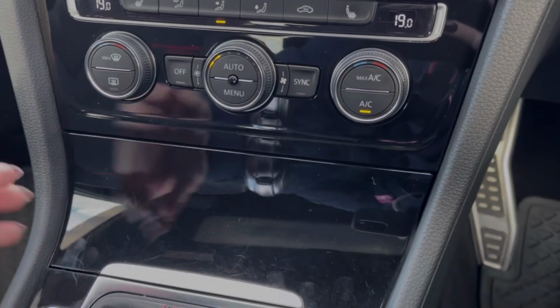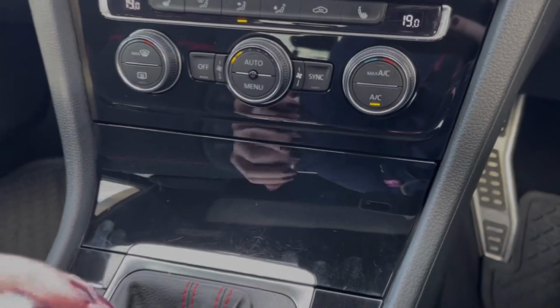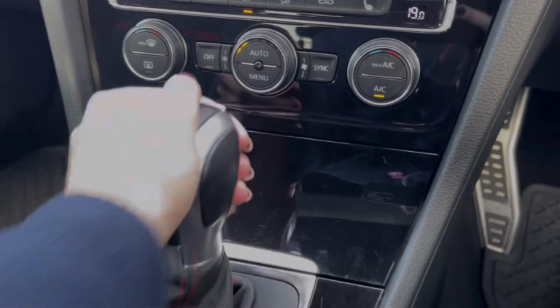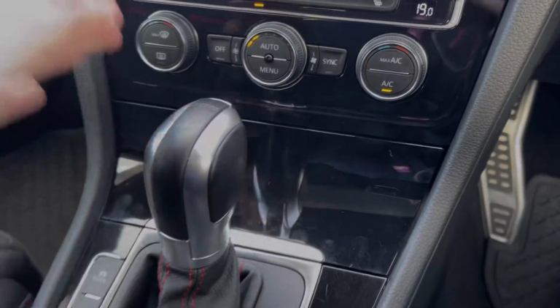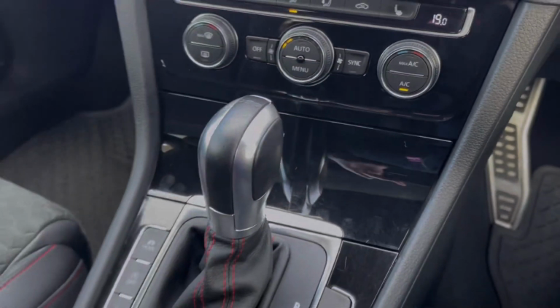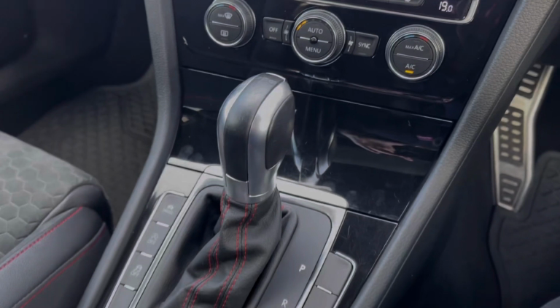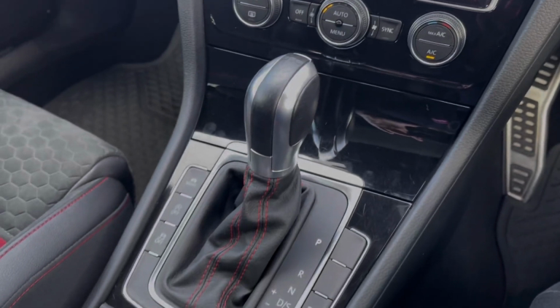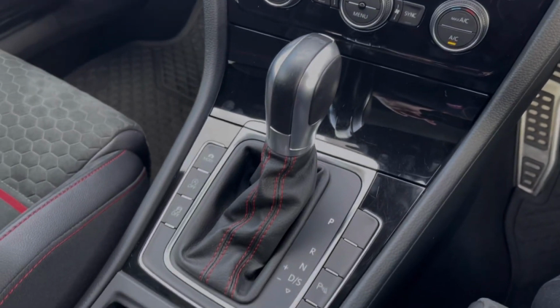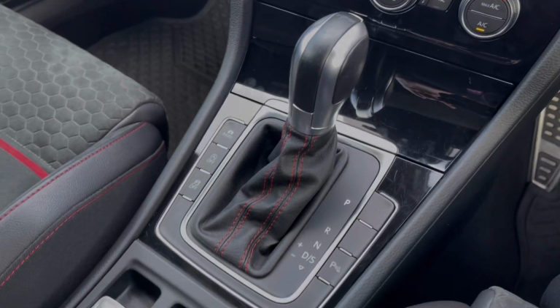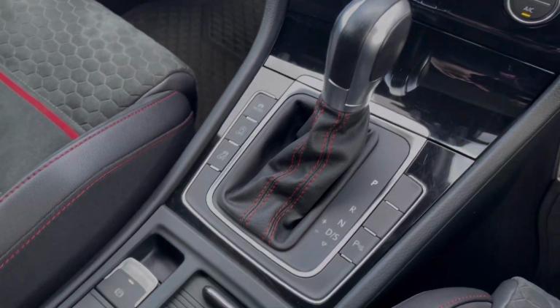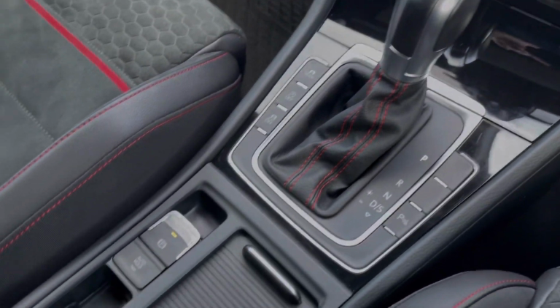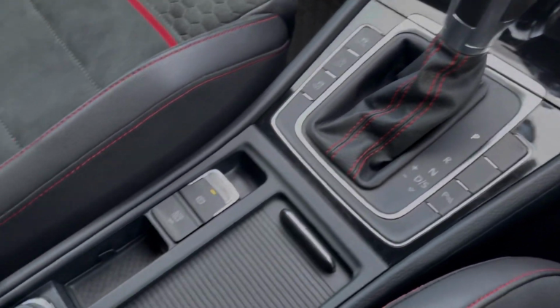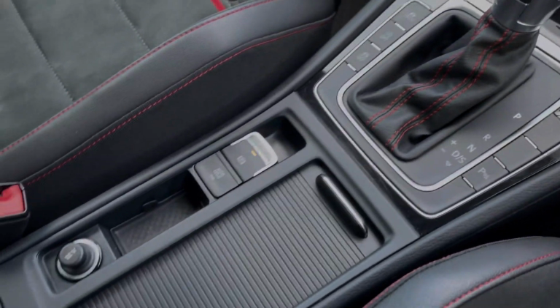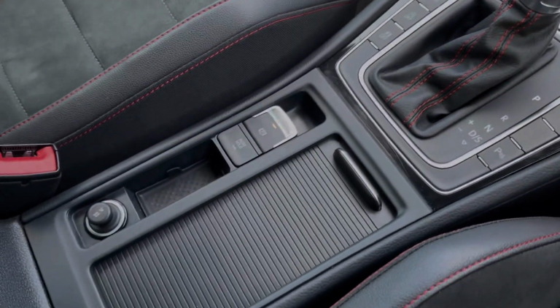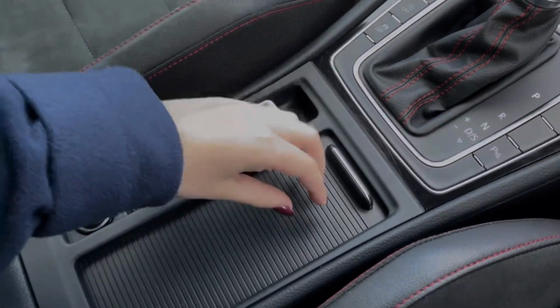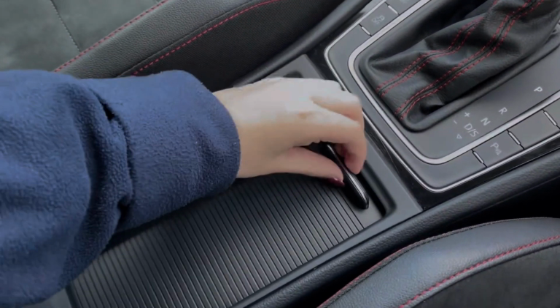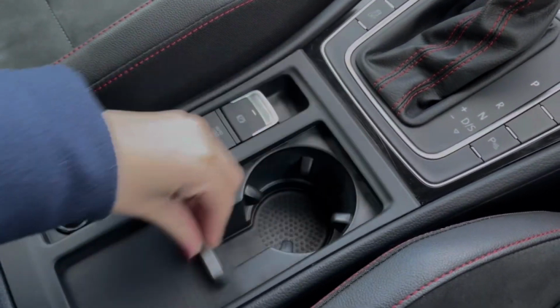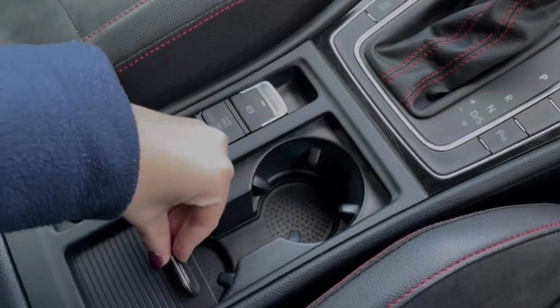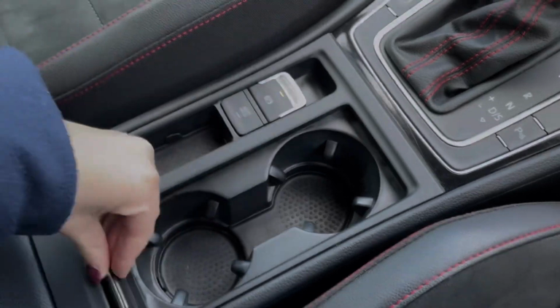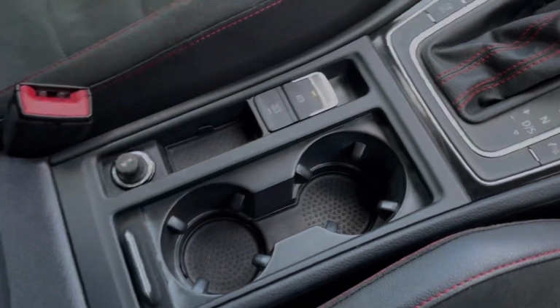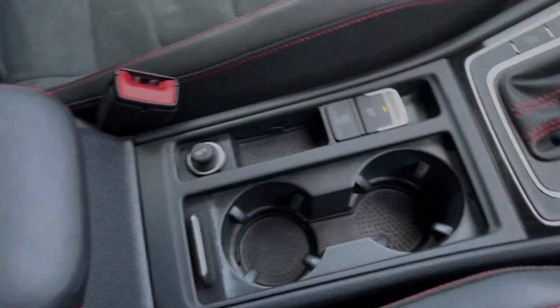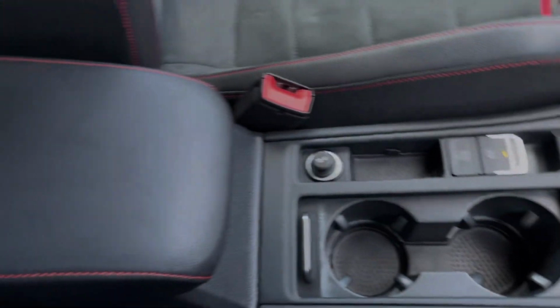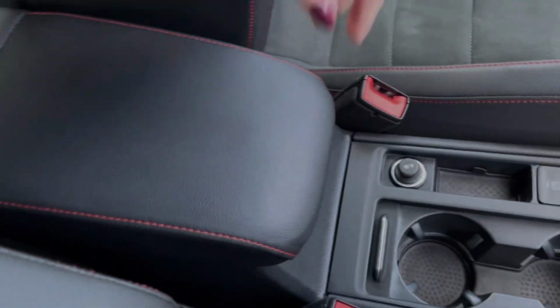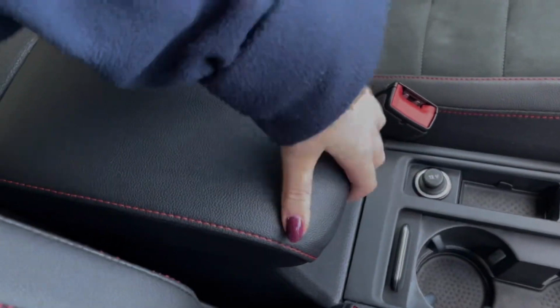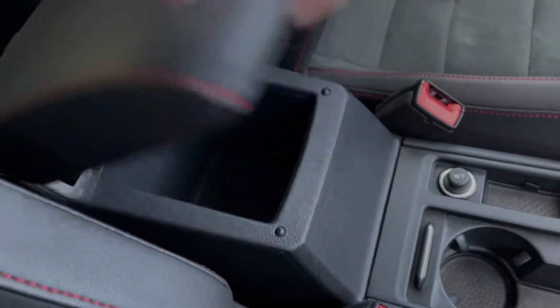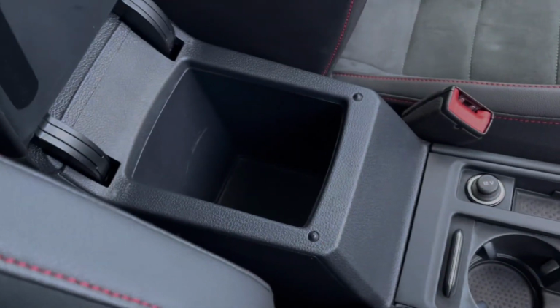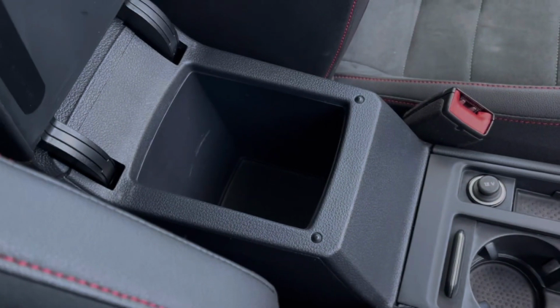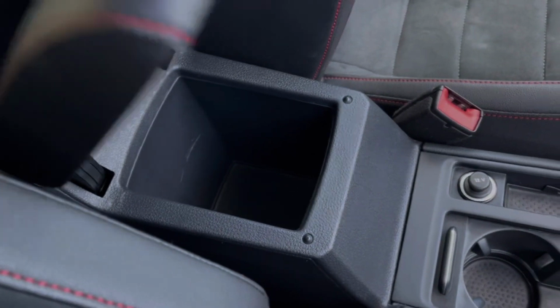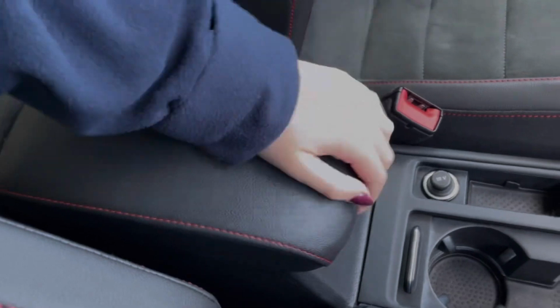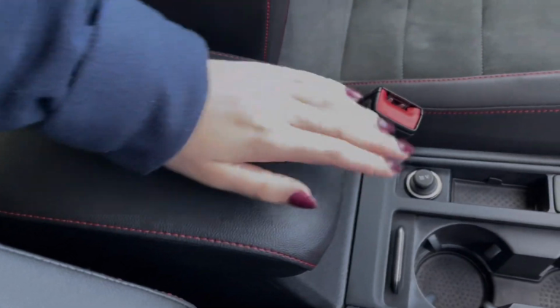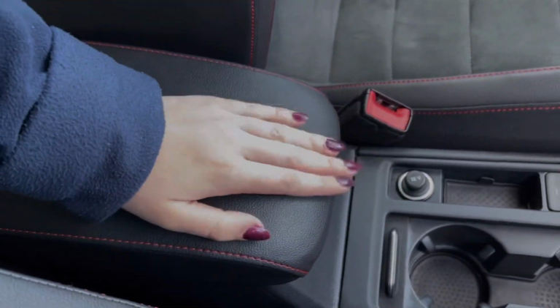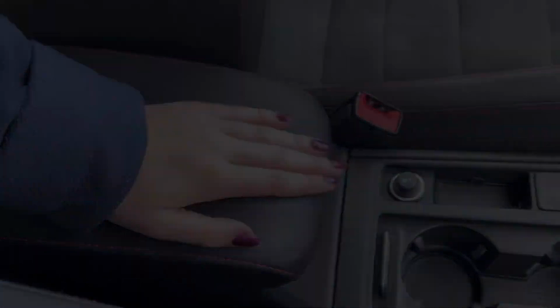You've then got your DSG automatic gear selector alongside the controls for your driving modes and parking sensors, an electronic parking brake alongside your cup holders and 12V socket, and then your armrest providing plenty of extra storage.